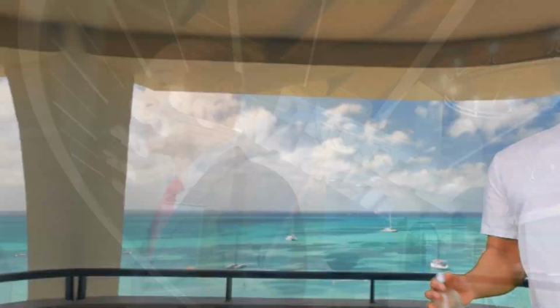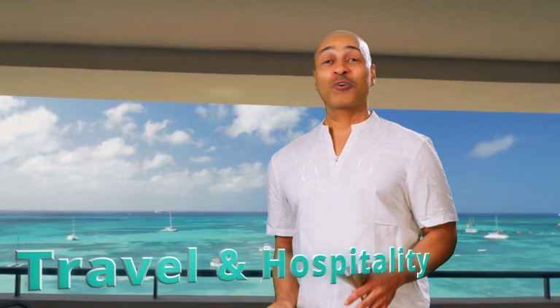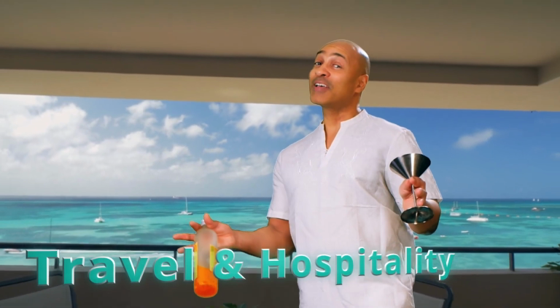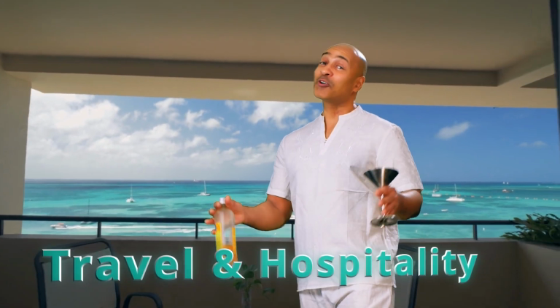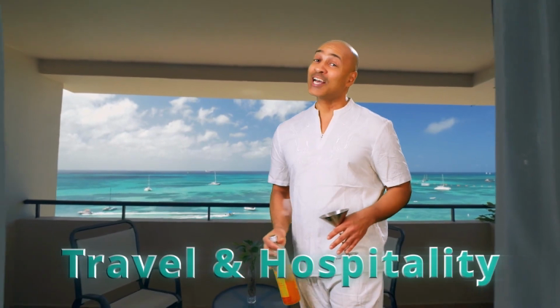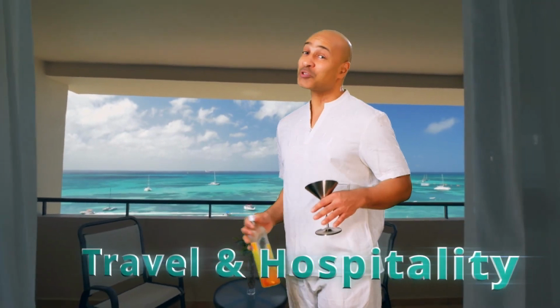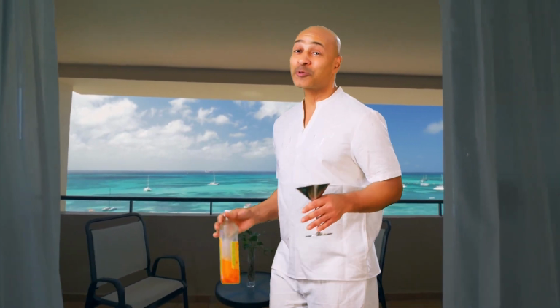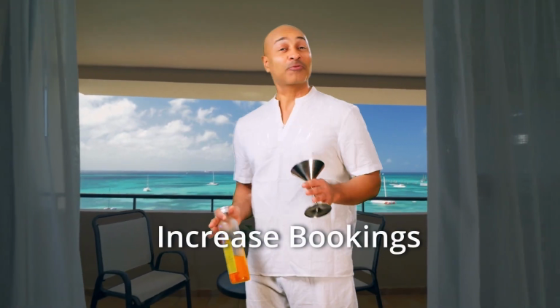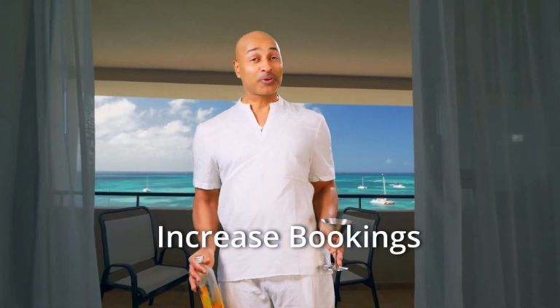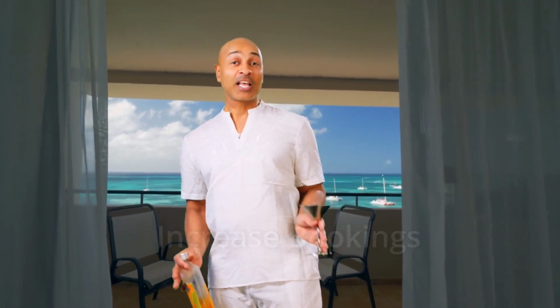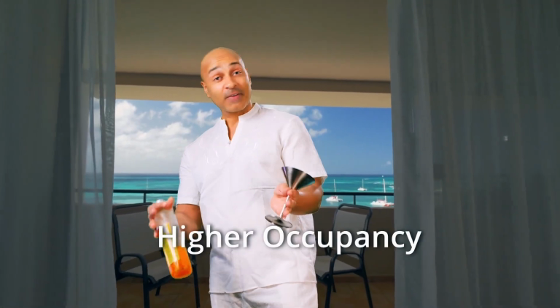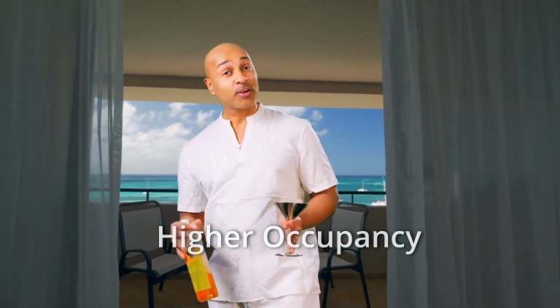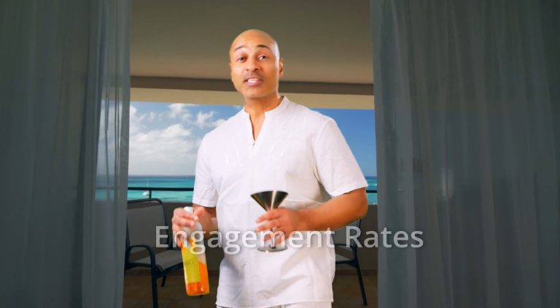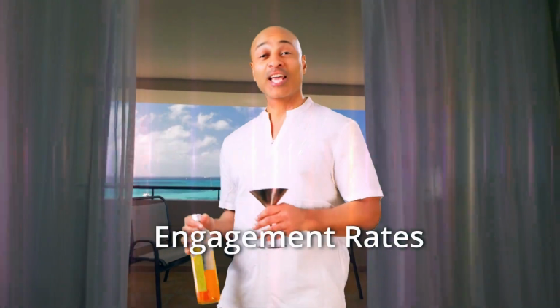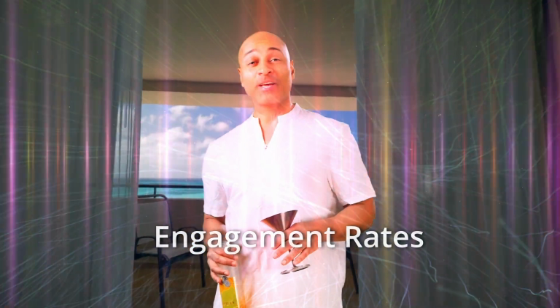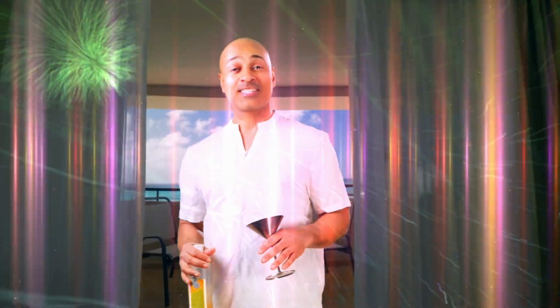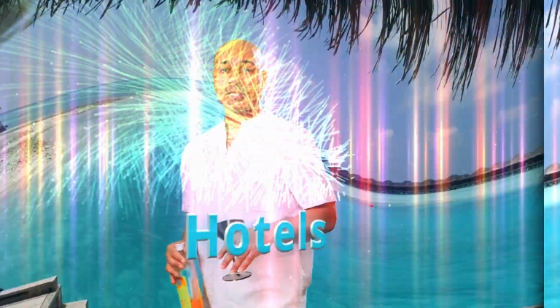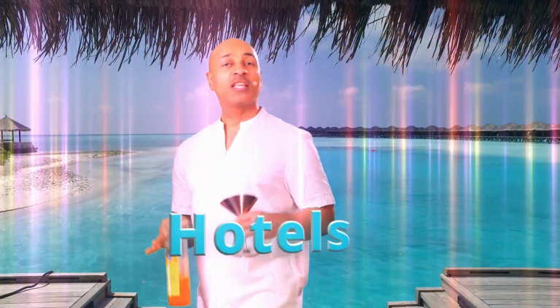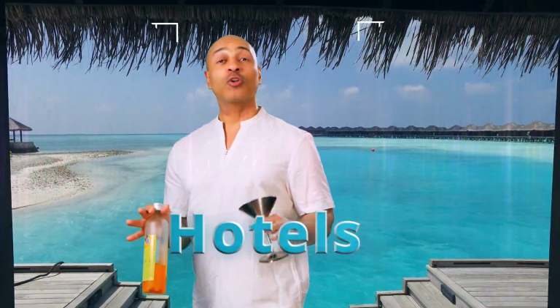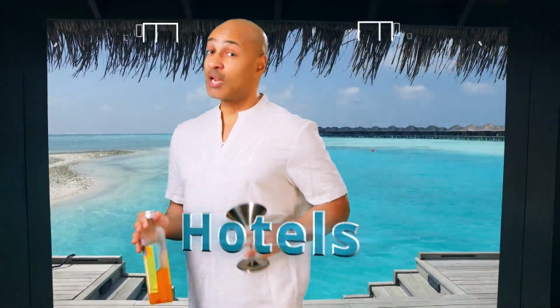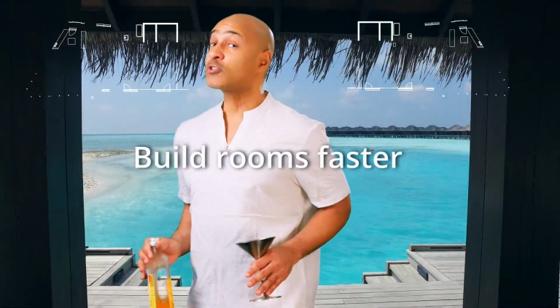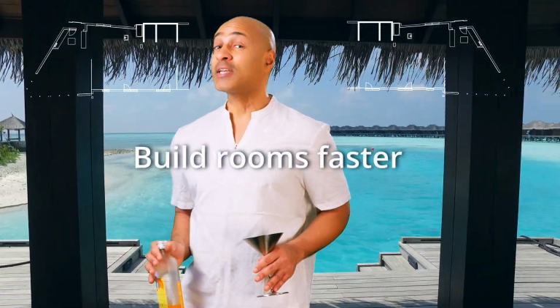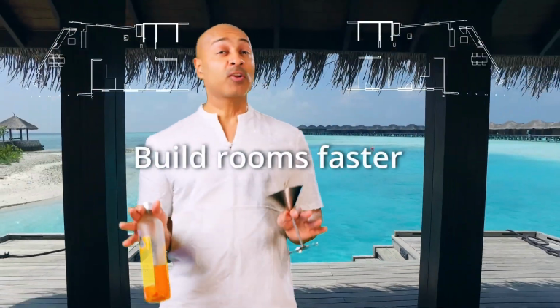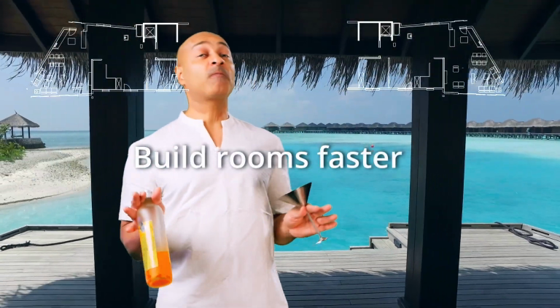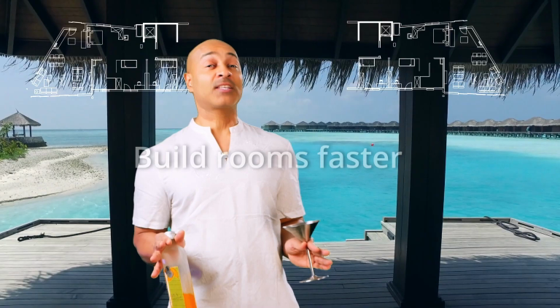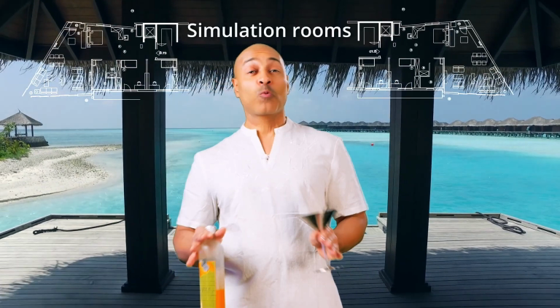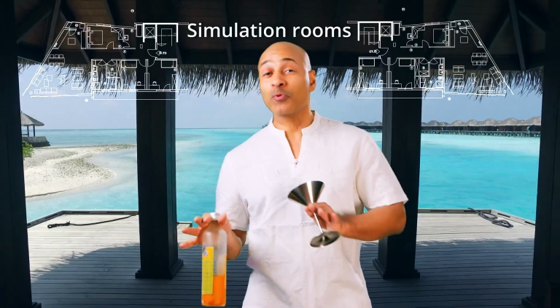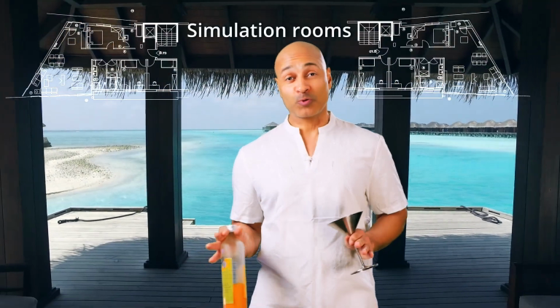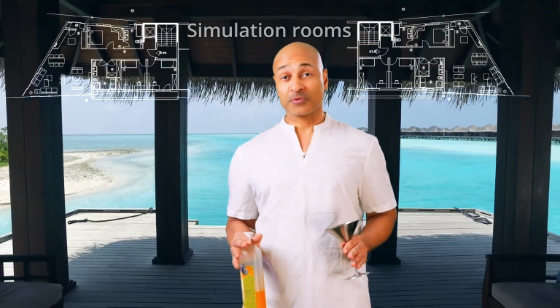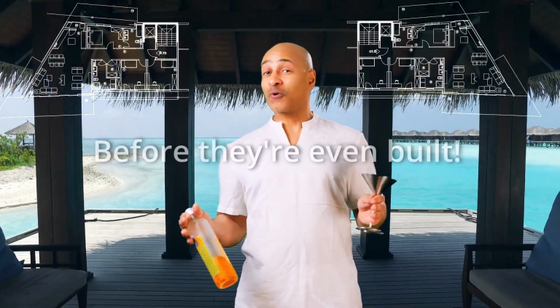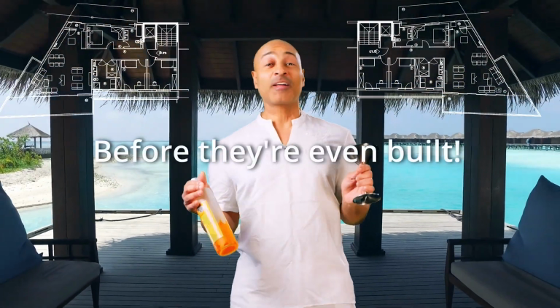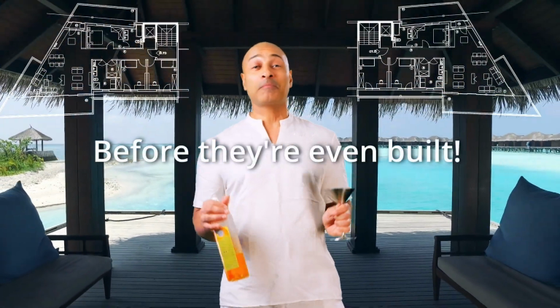For travel and hospitality, 3D tours increase bookings and drive higher occupancy and engagement rates. The technology also helps hotel companies build rooms faster with simulation rooms before they are even built.